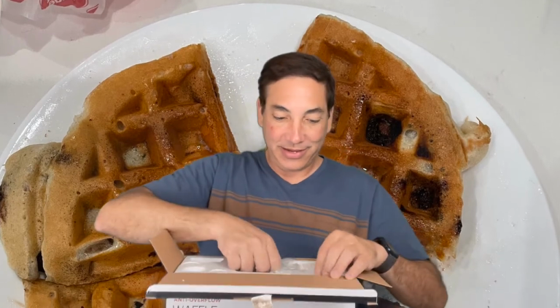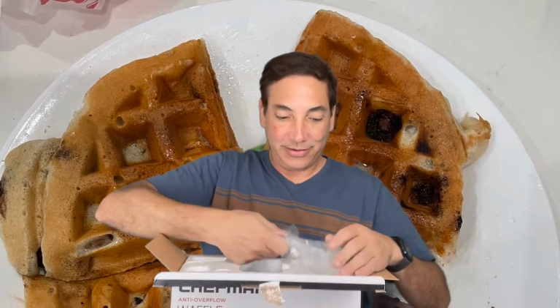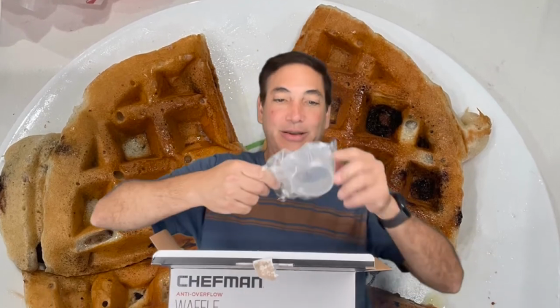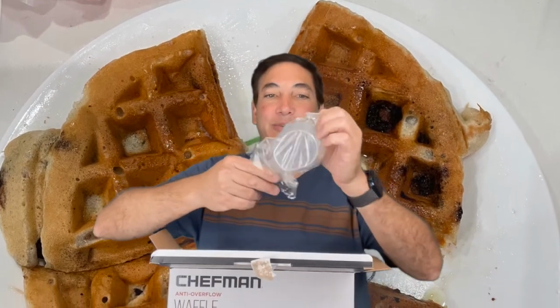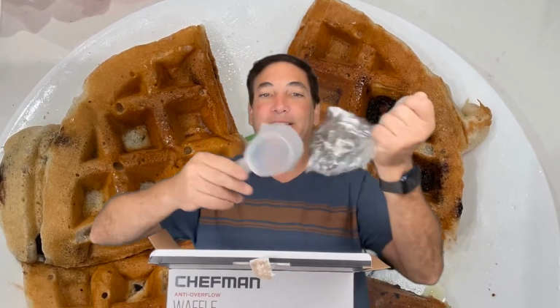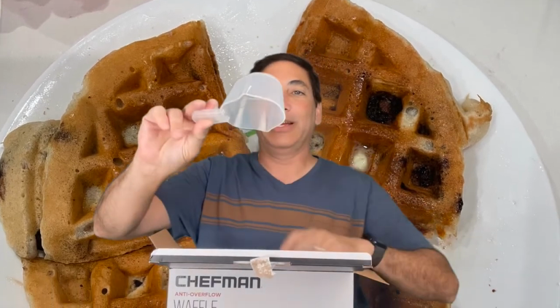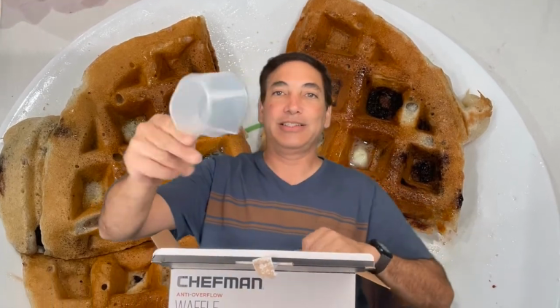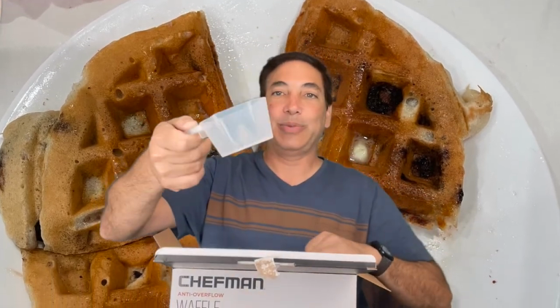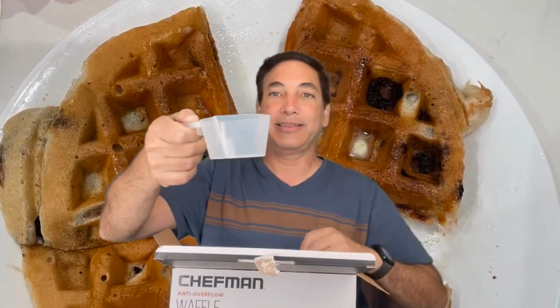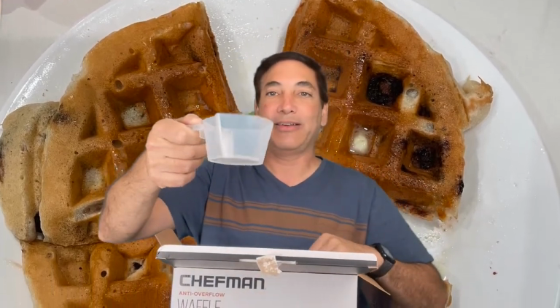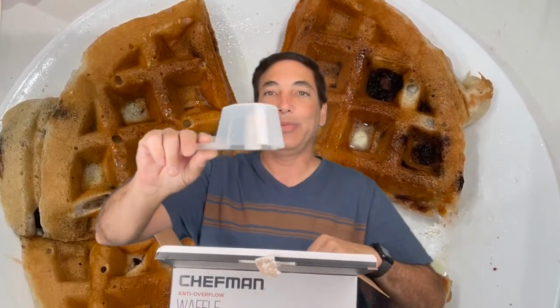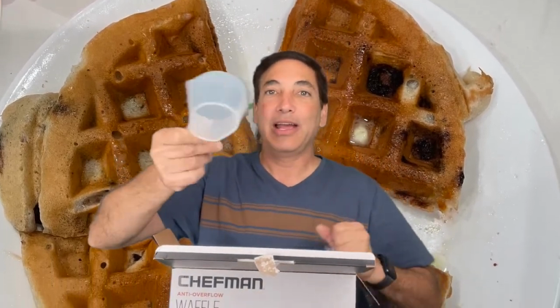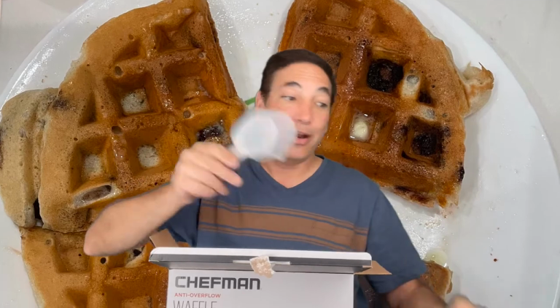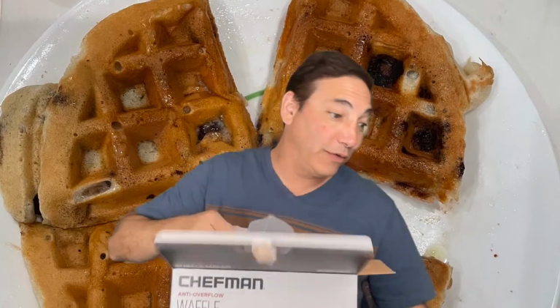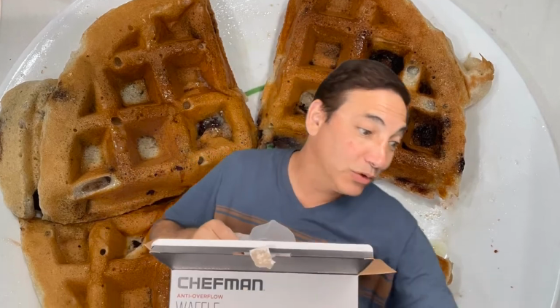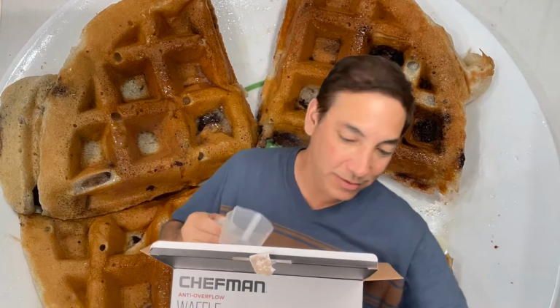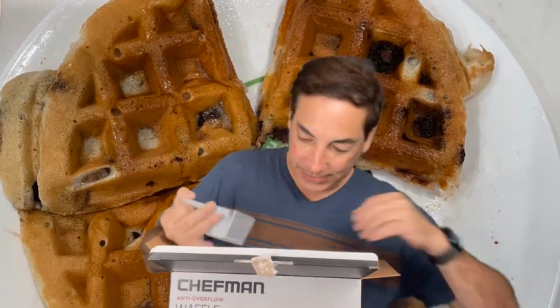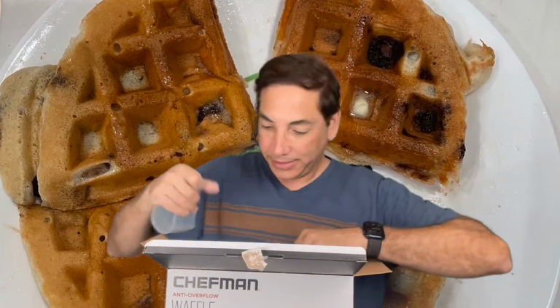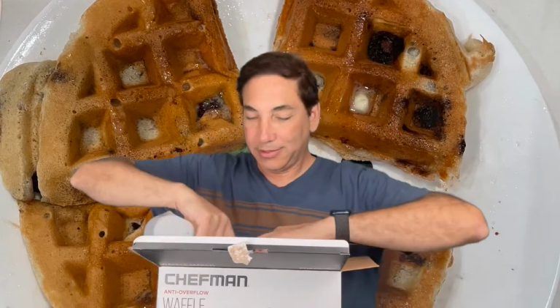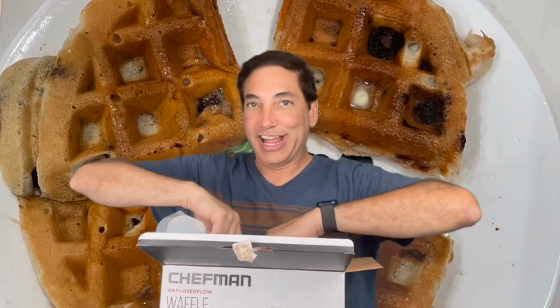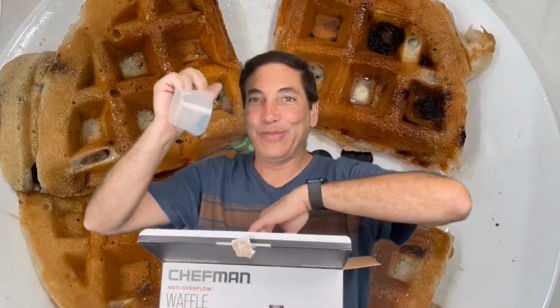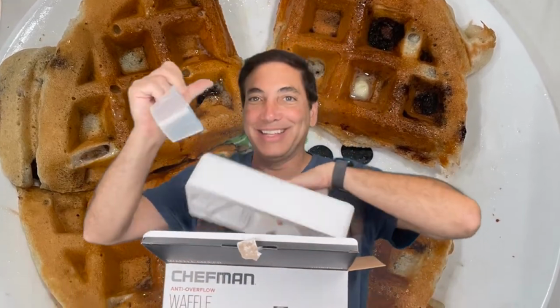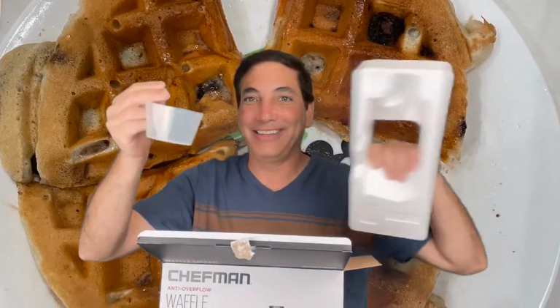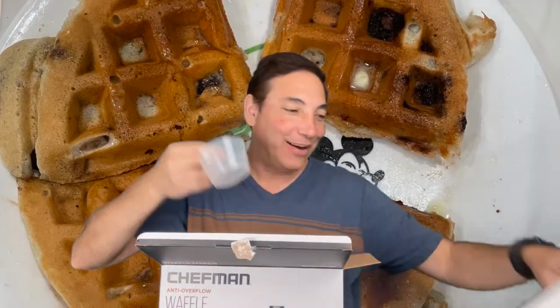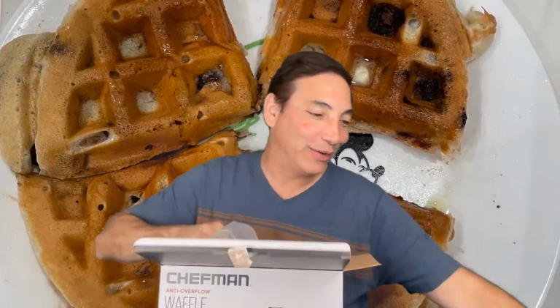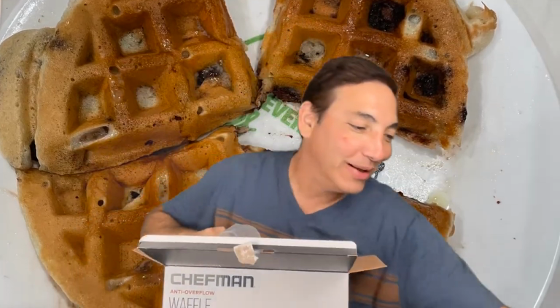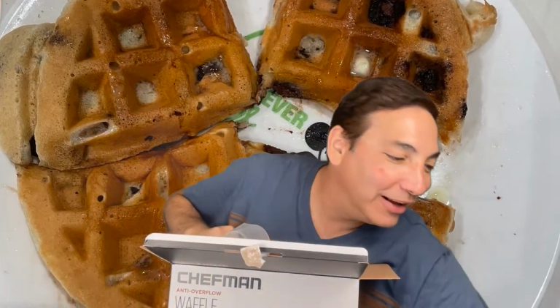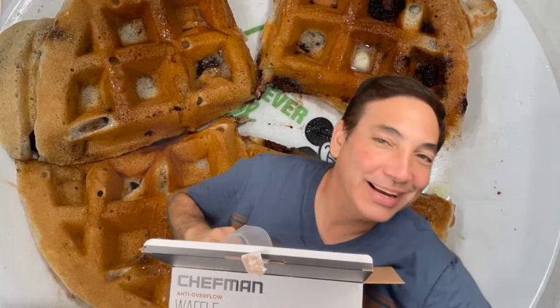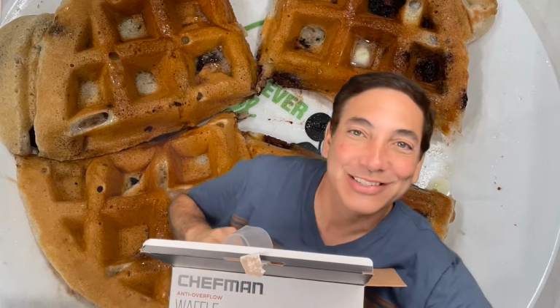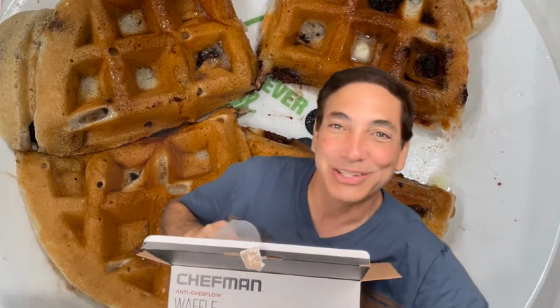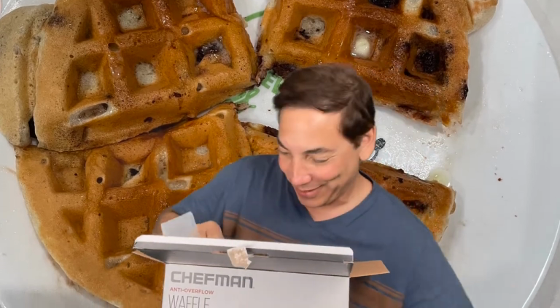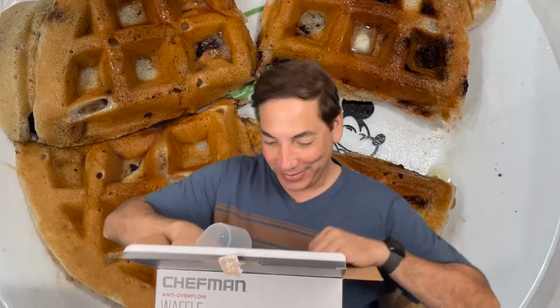Let's open this up and check it out. It comes with a little measuring scoop — I guess that'll help me not overflow as well. Hopefully that's not the anti-overflow device. It's just a measuring cup. That would be silly.